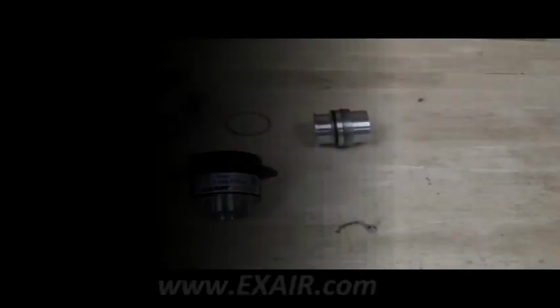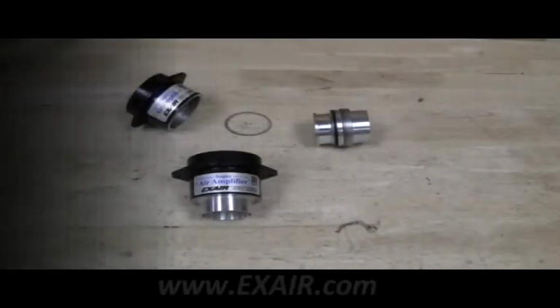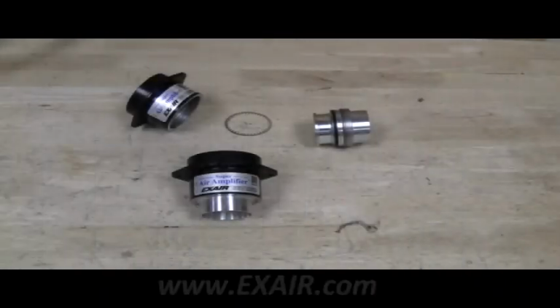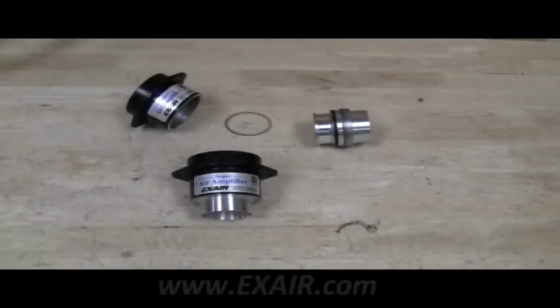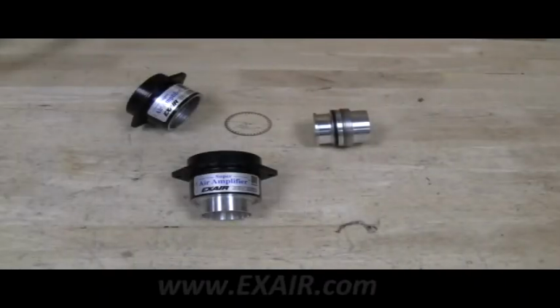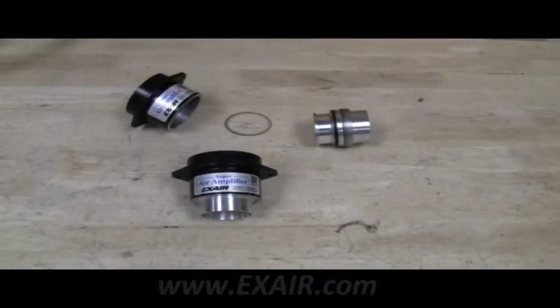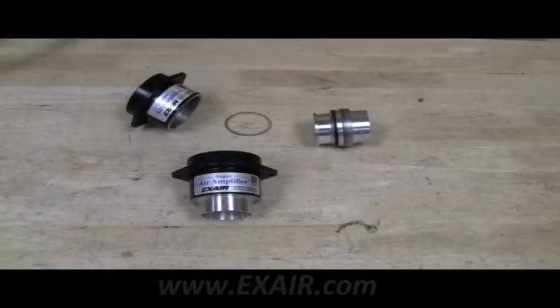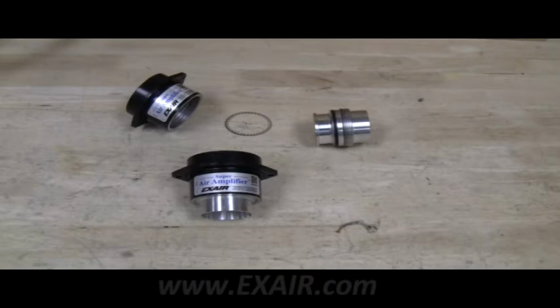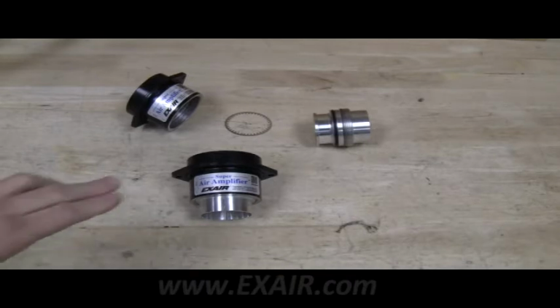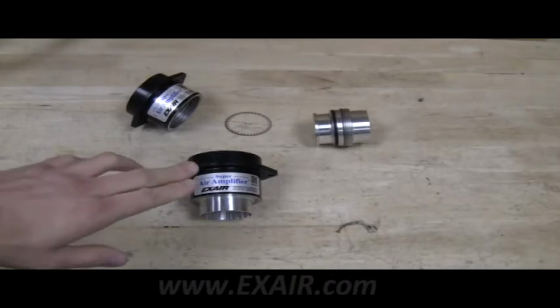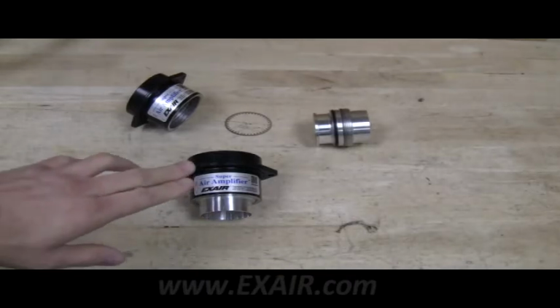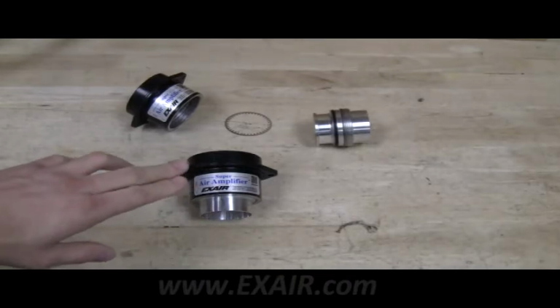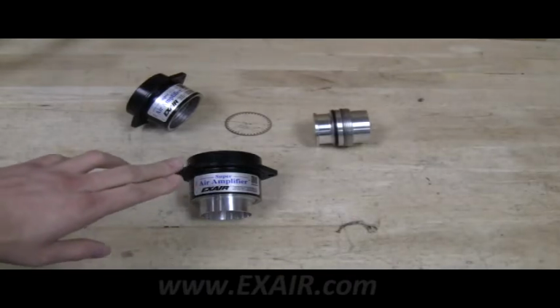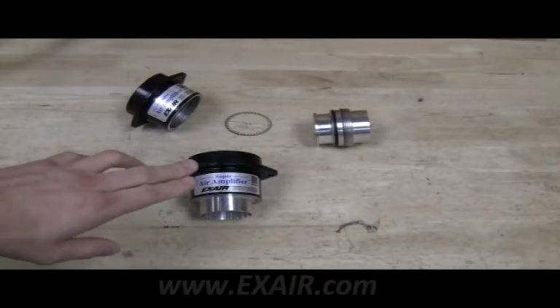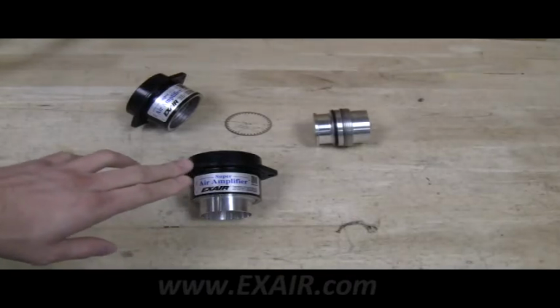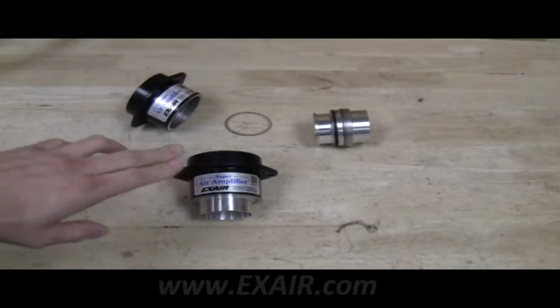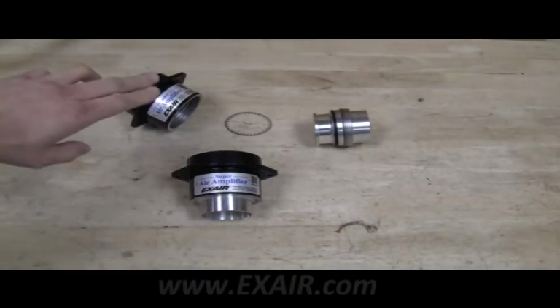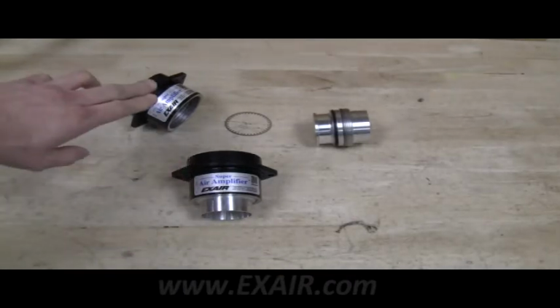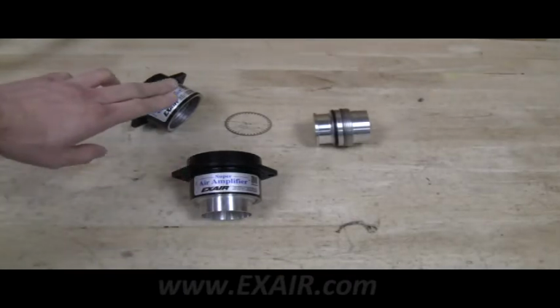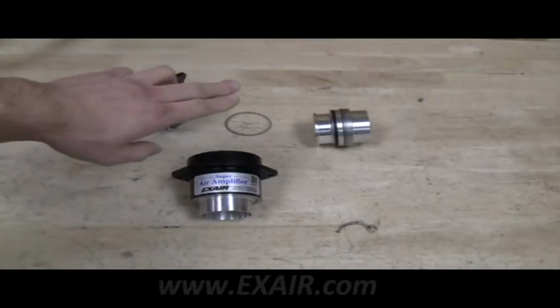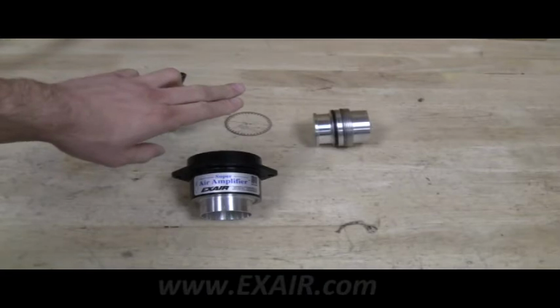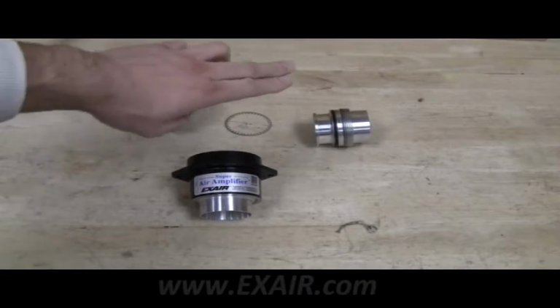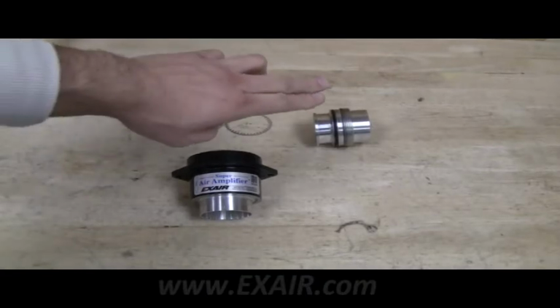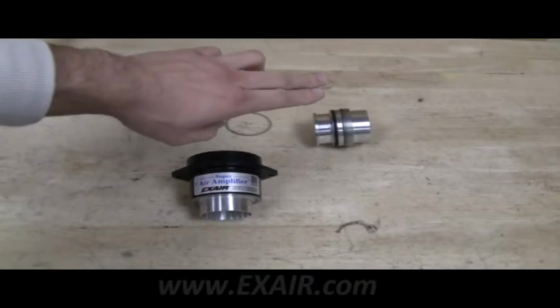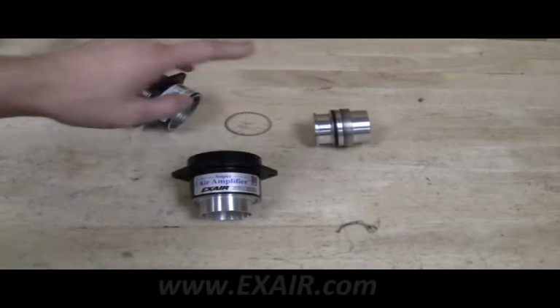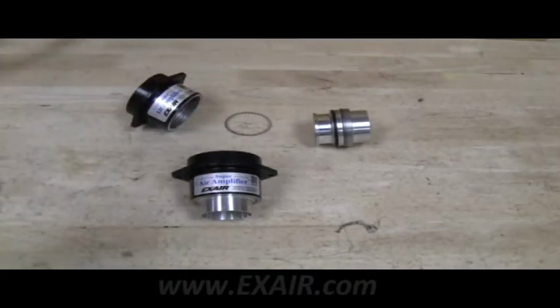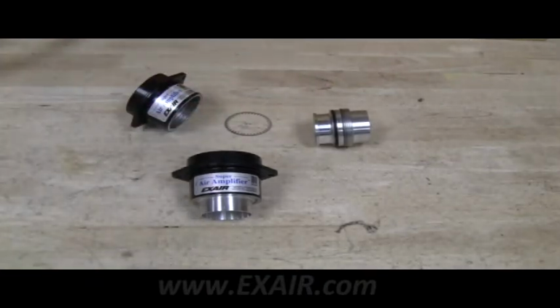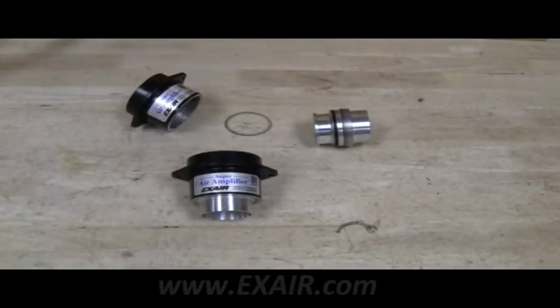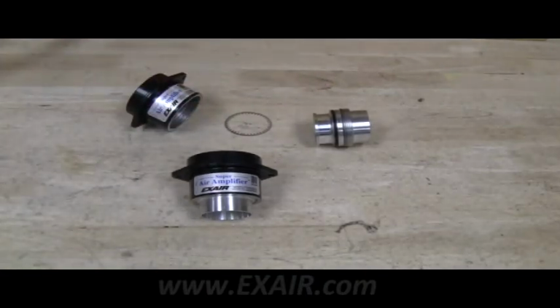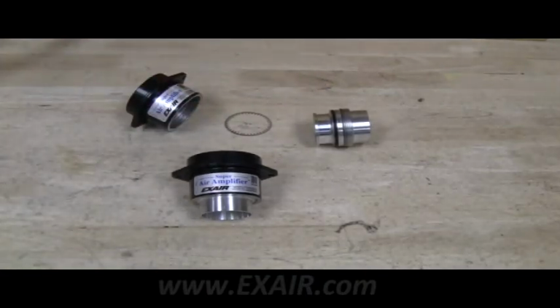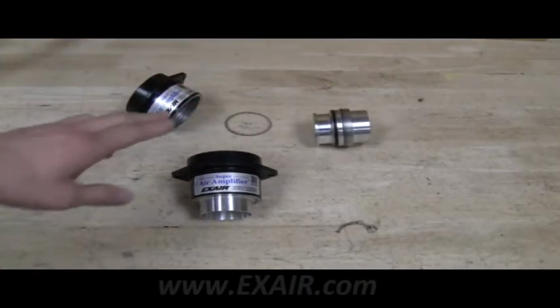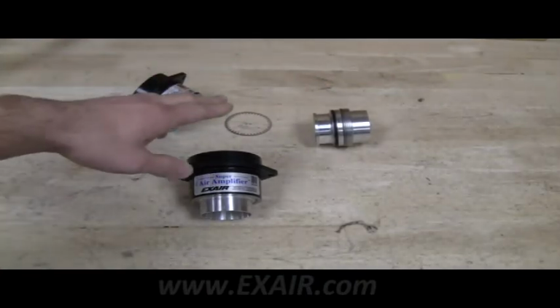This video will show you how to change the compressed air consumption of a super air amplifier. A super air amplifier is made of a body, a shim, and a plug. In order to change the compressed air flow, we change the shim.